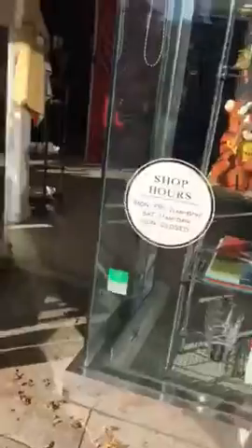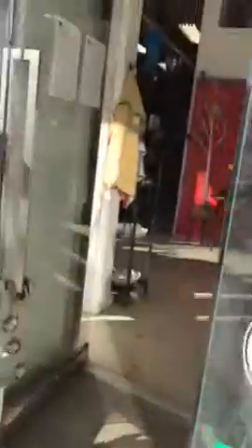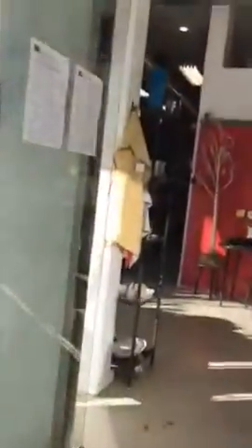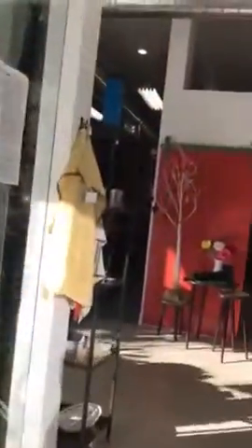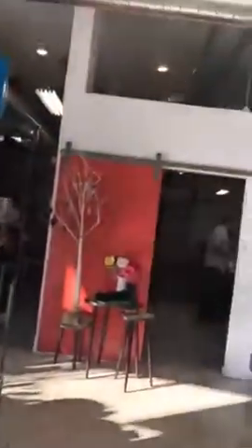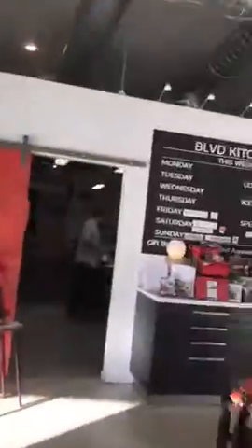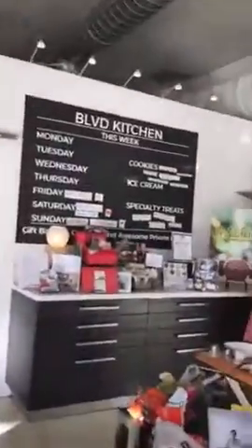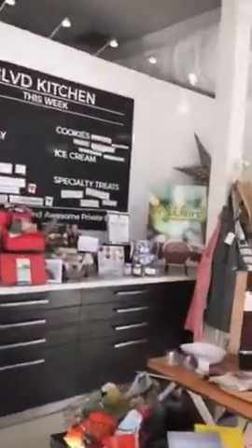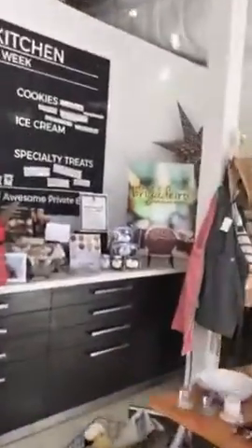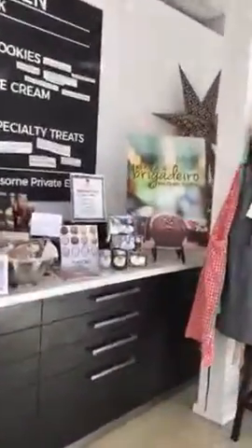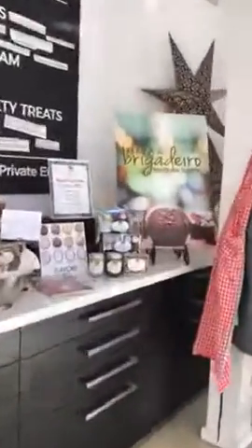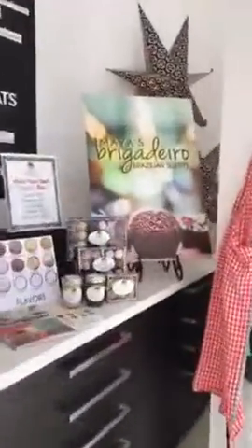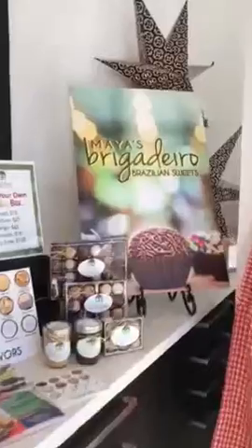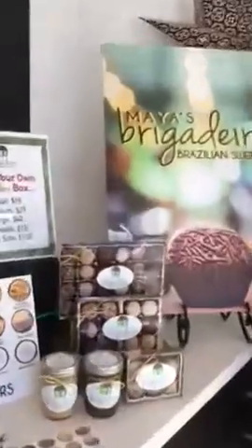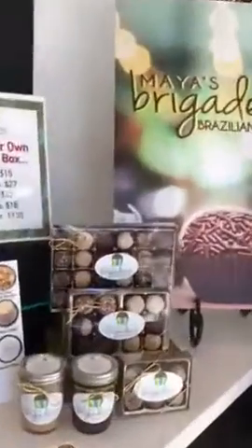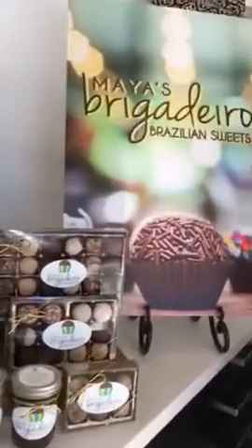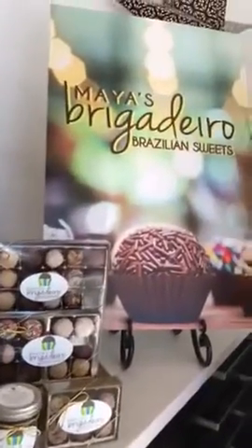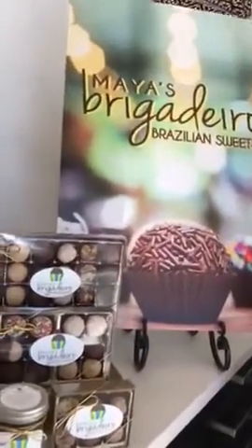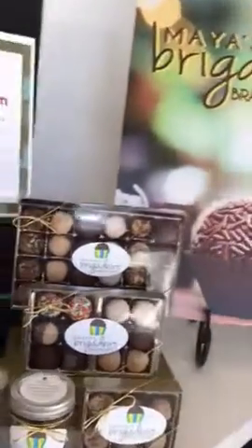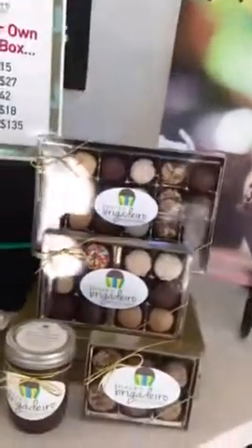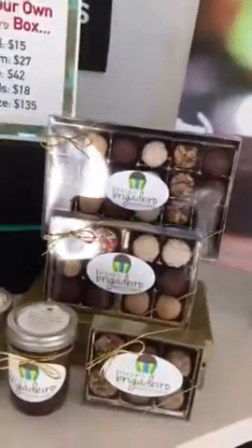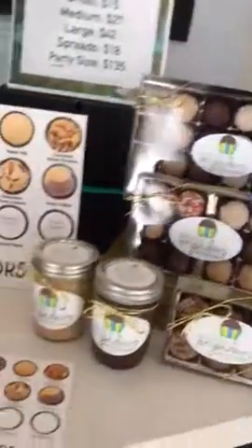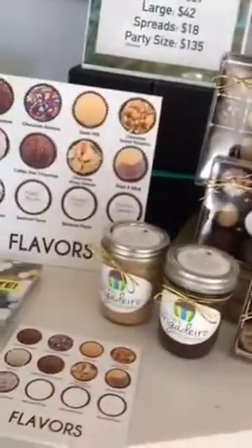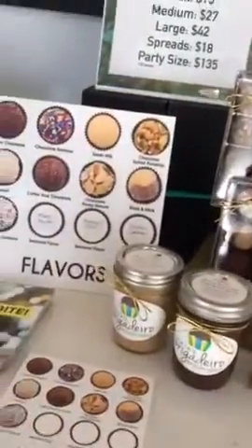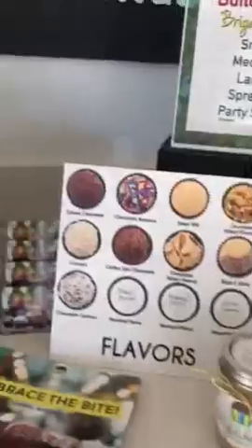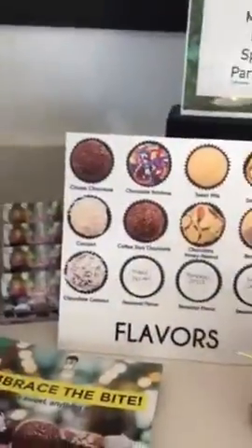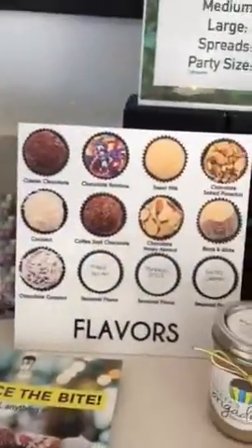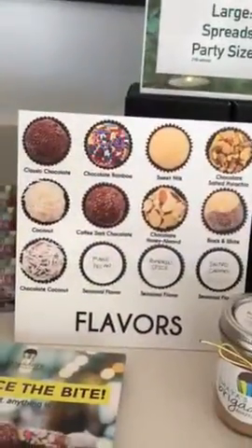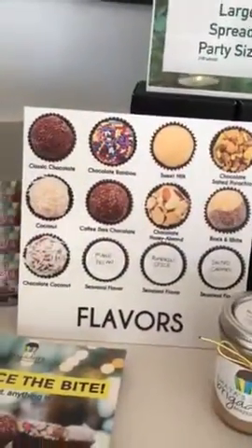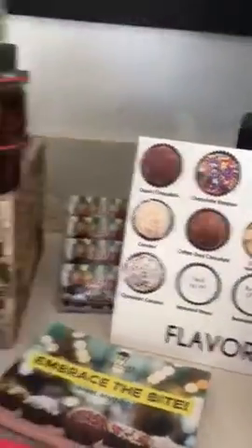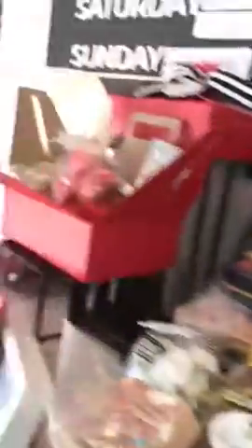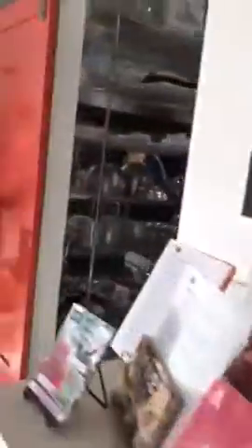It's a really awesome location. We have this little section right here where you can customize your own Barrigadero box — you pick a size or a spread, and then here you can choose your flavors.